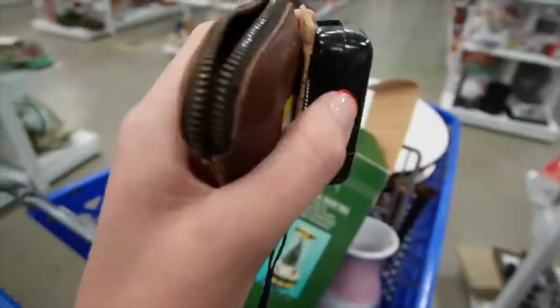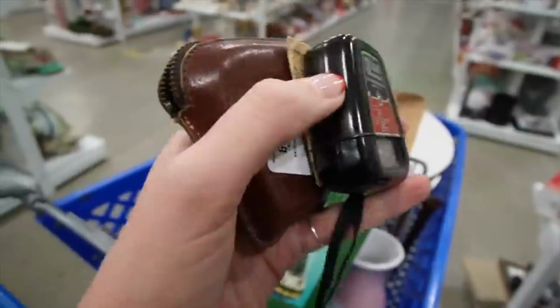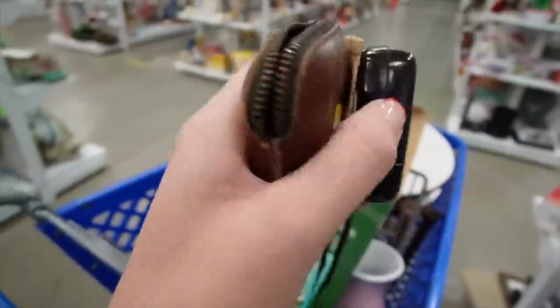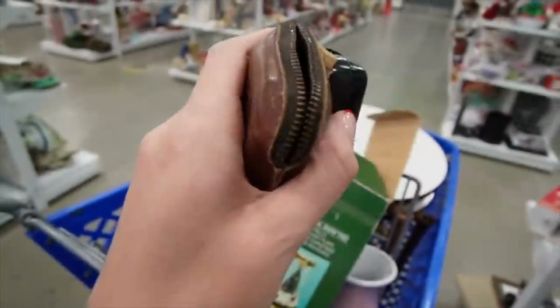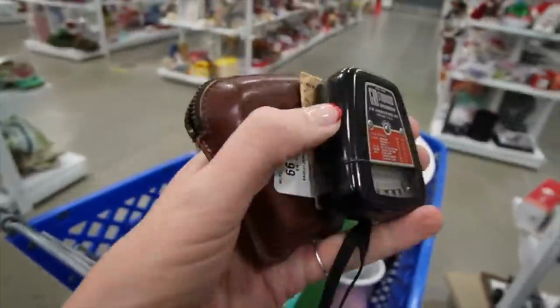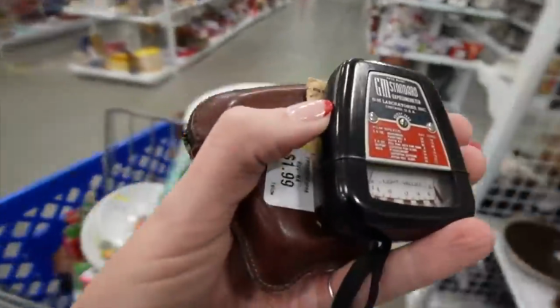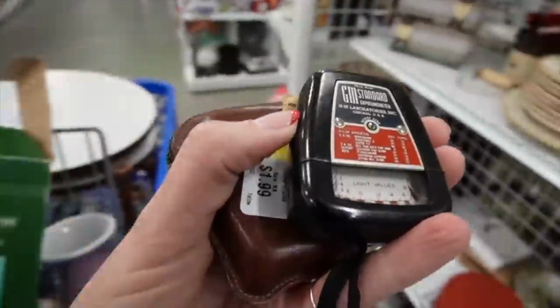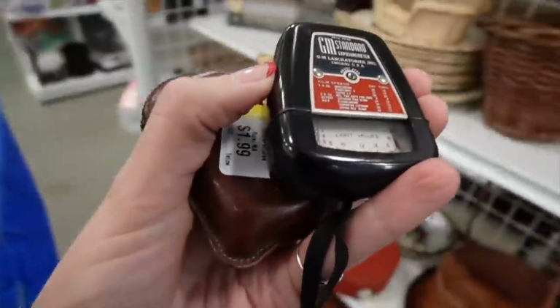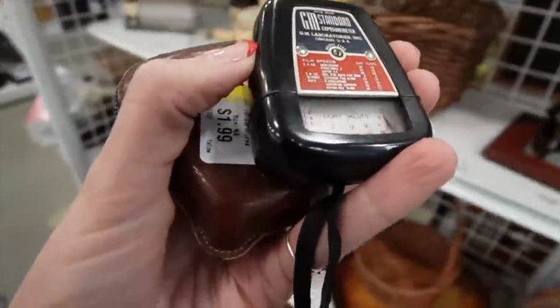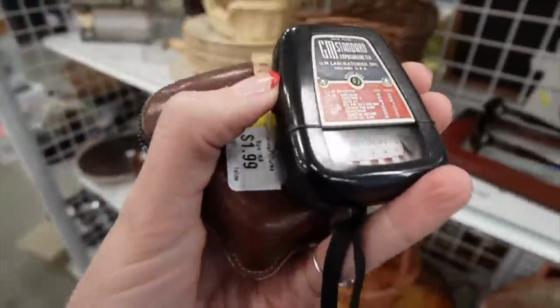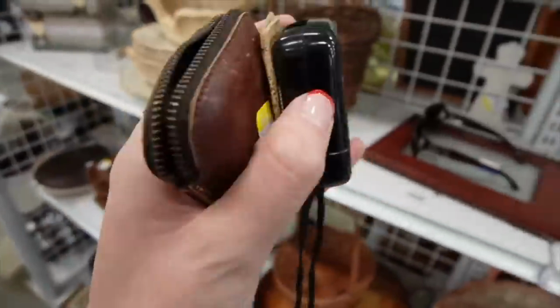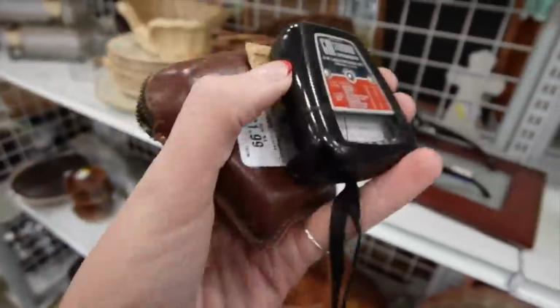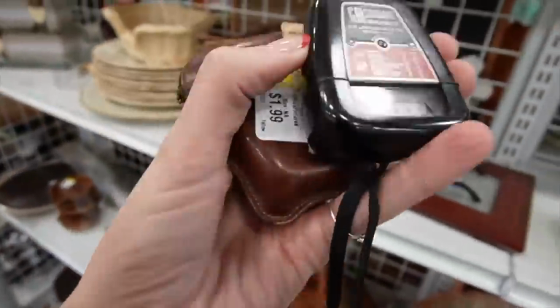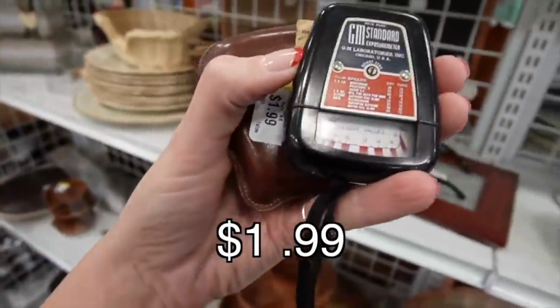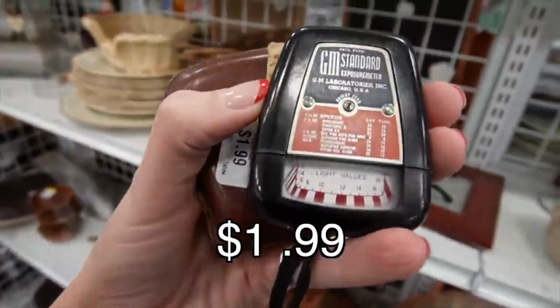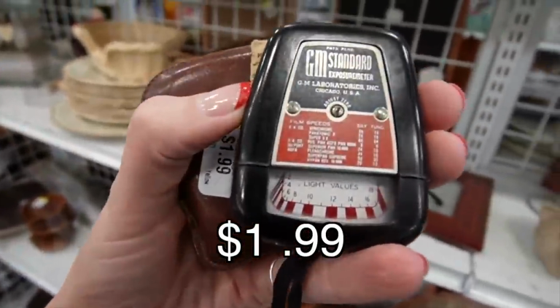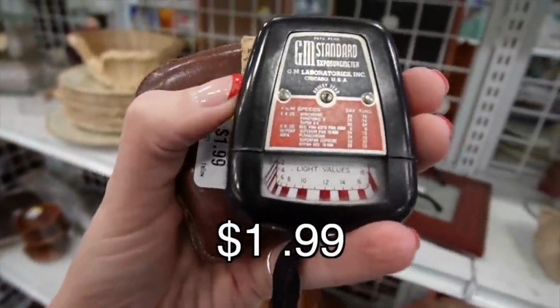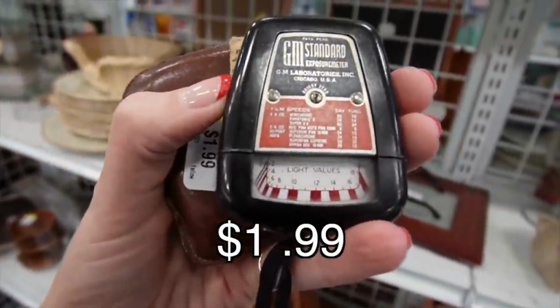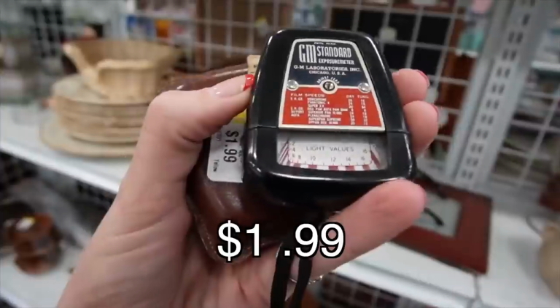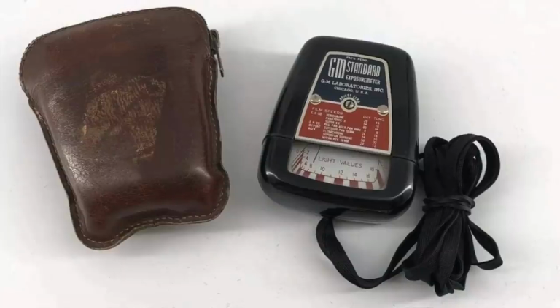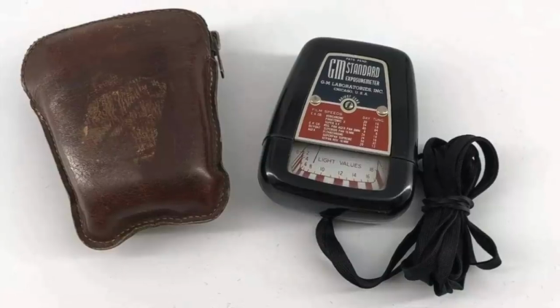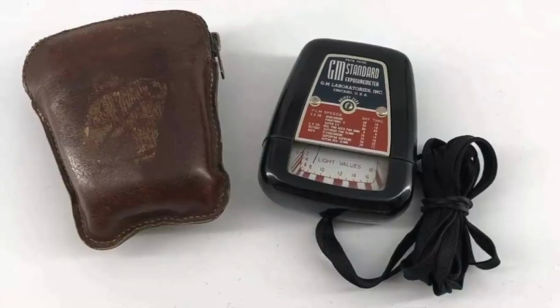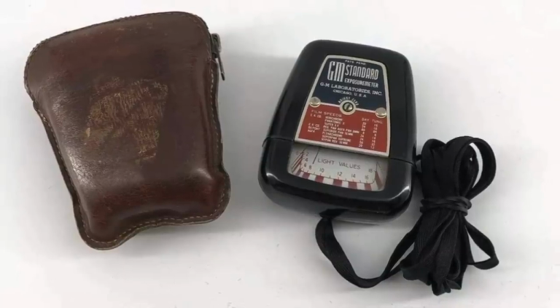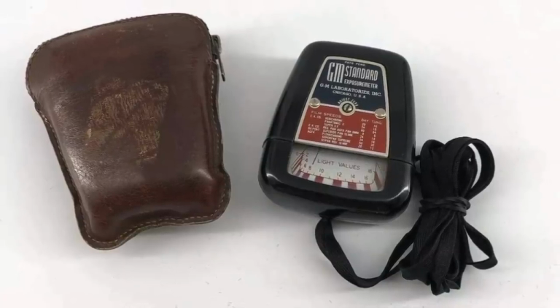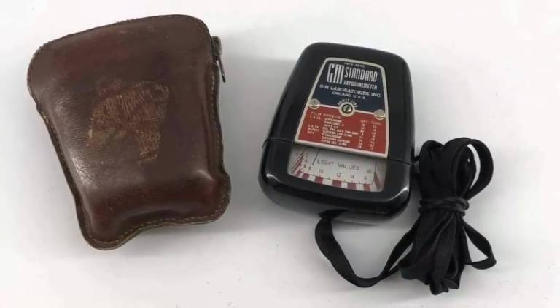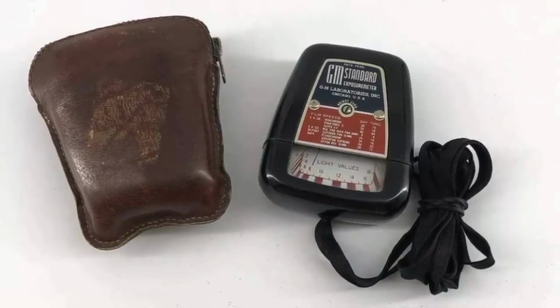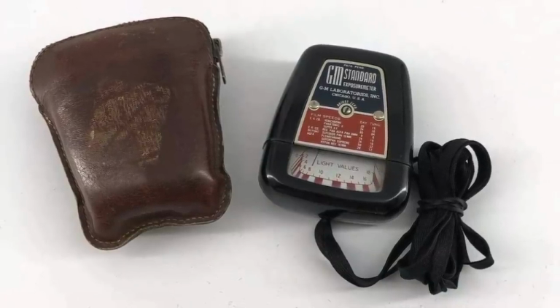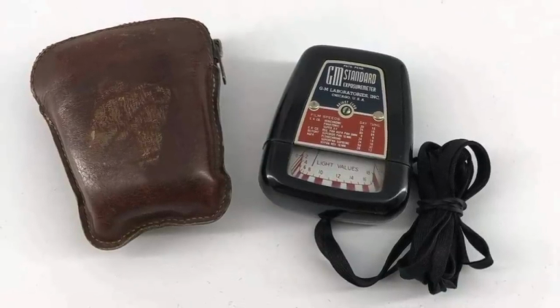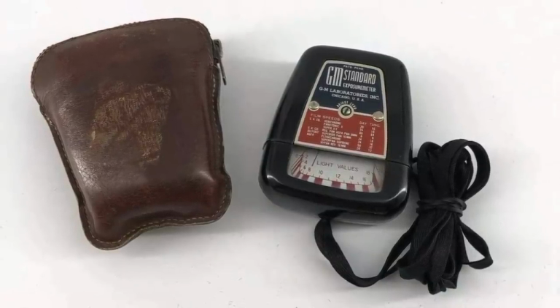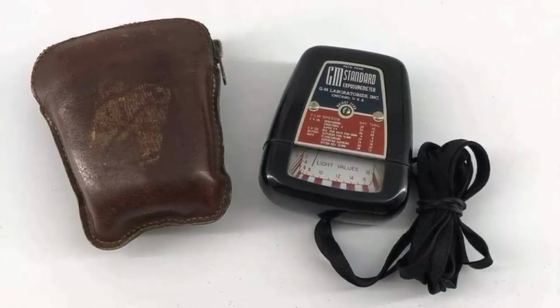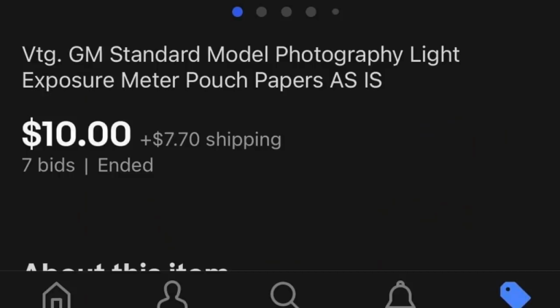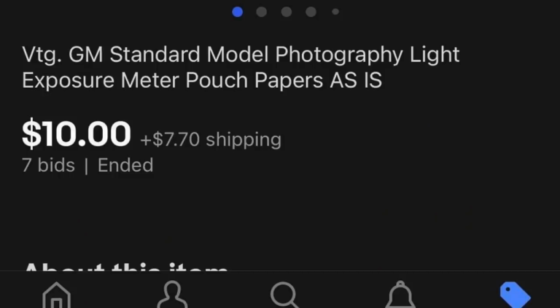I wasn't sure exactly what this thing was, but Dagny convinced me that it probably had something to do with photography — it was an exposure meter or something like that.